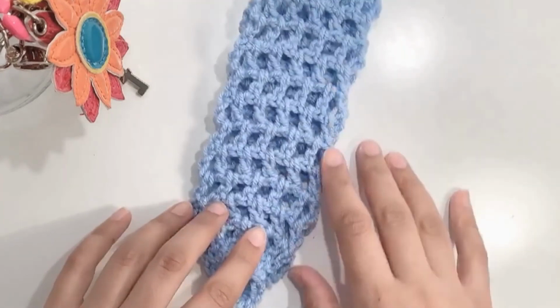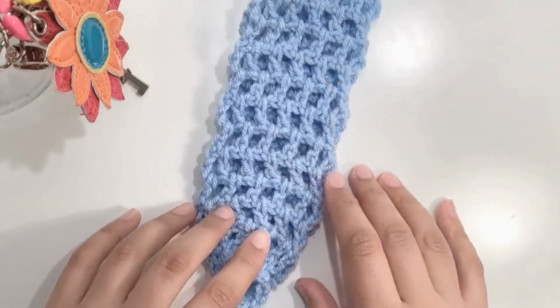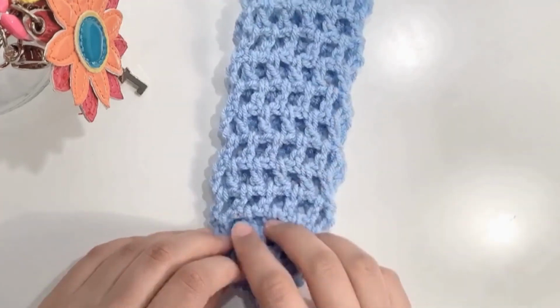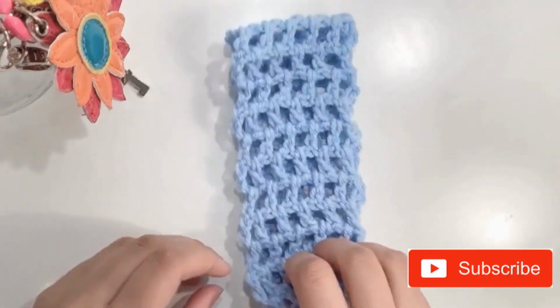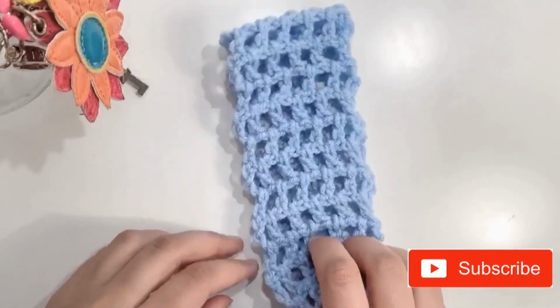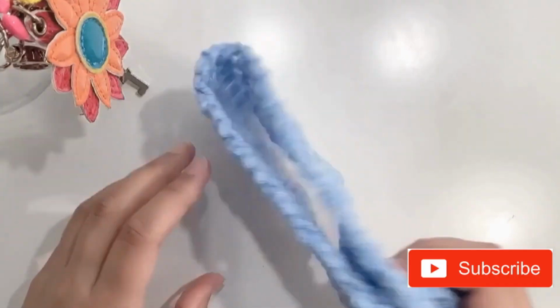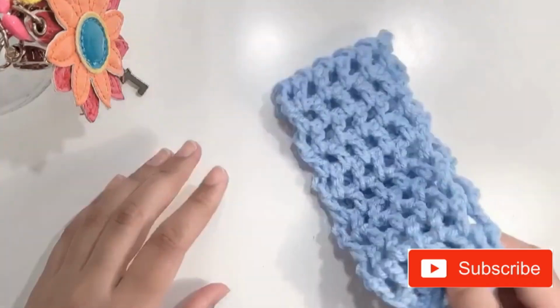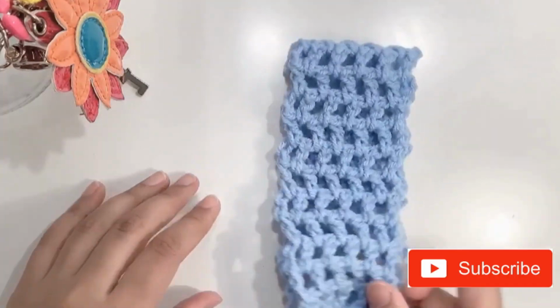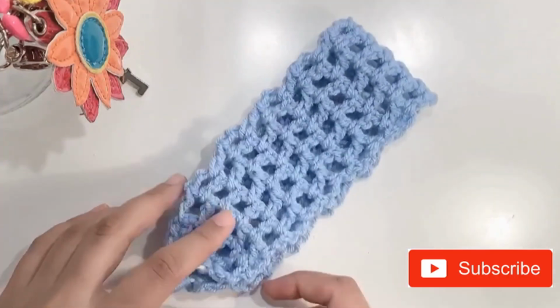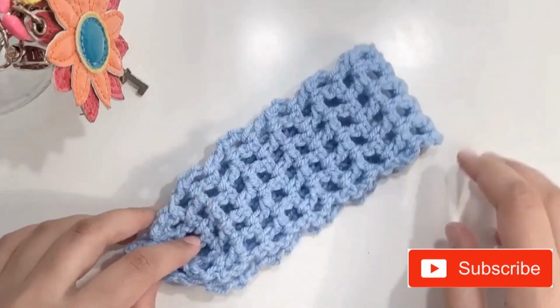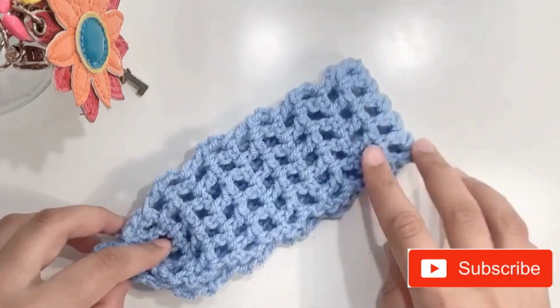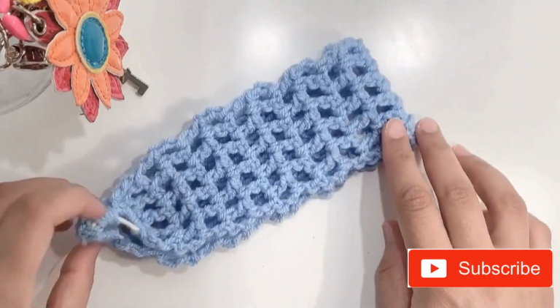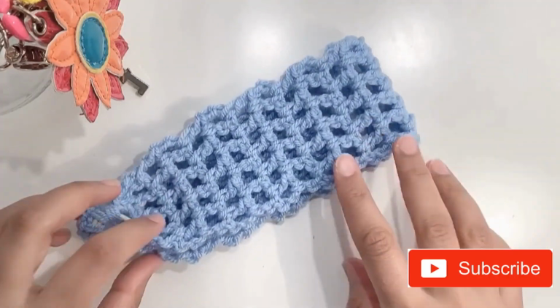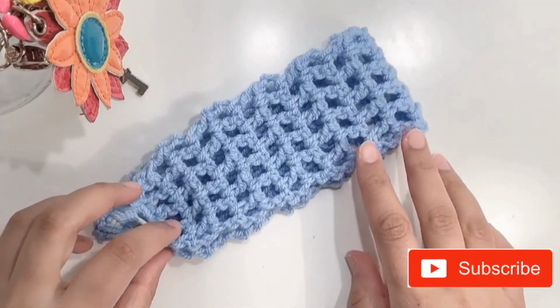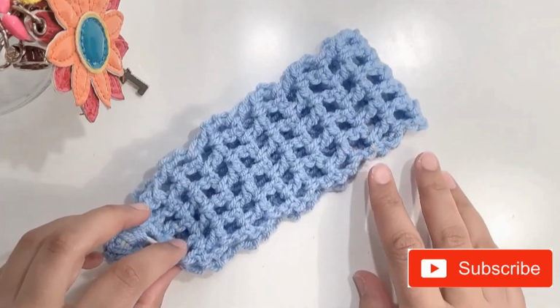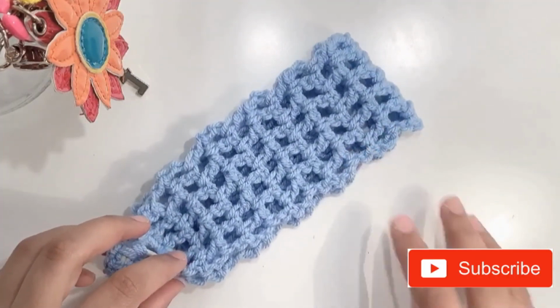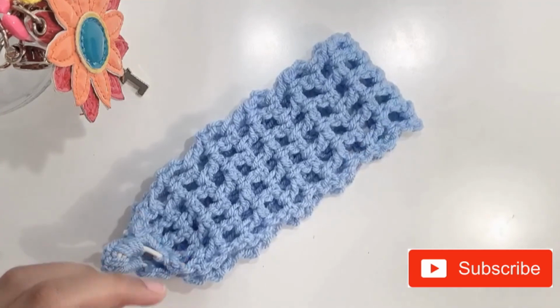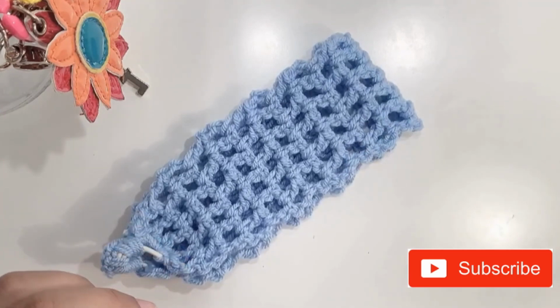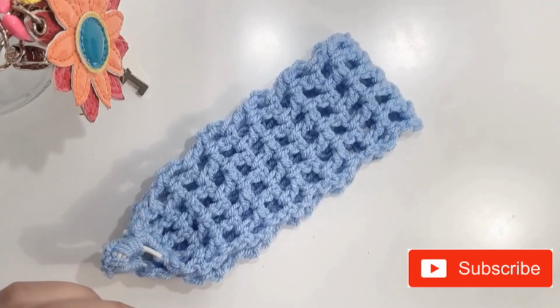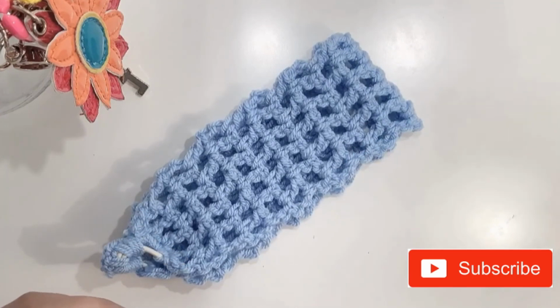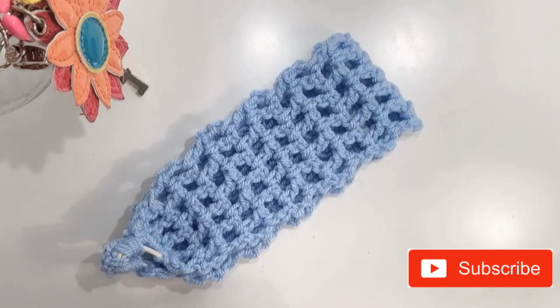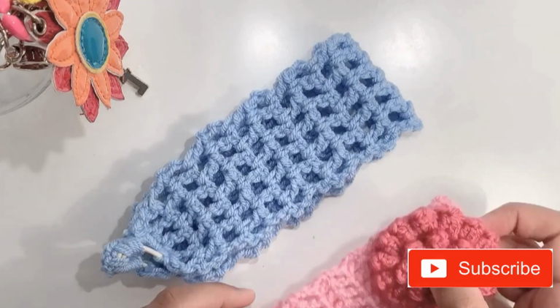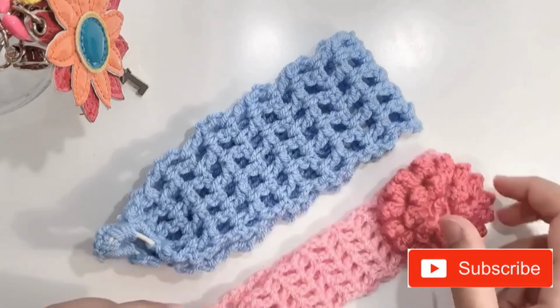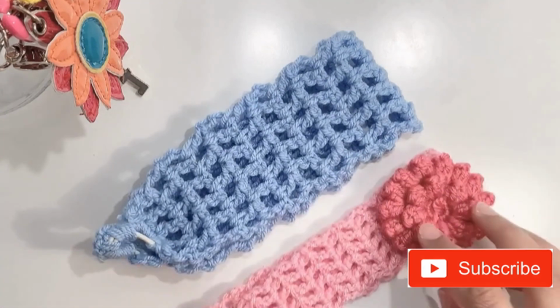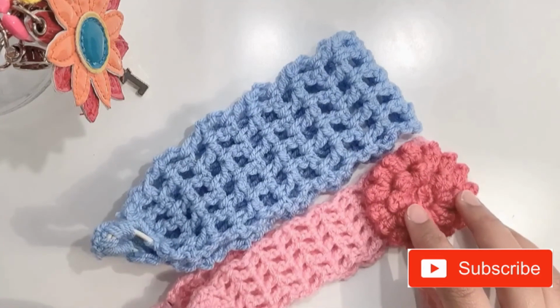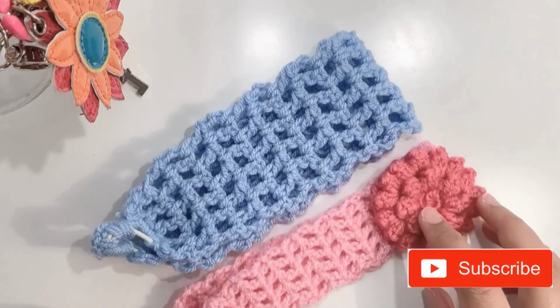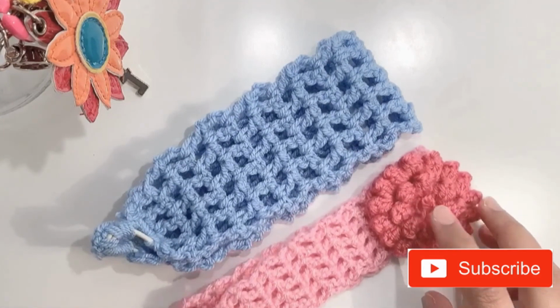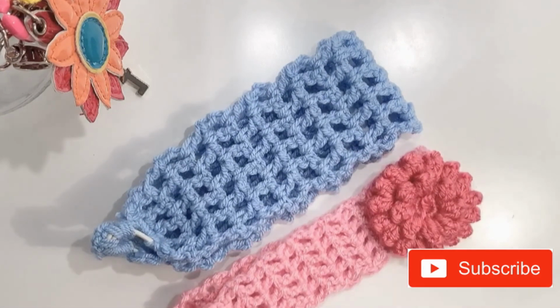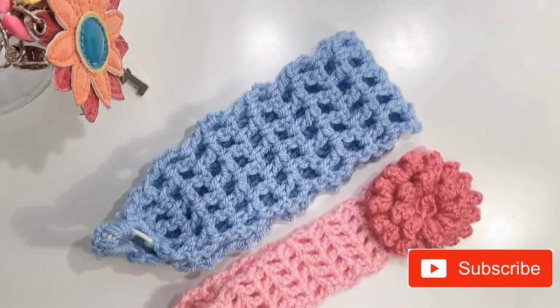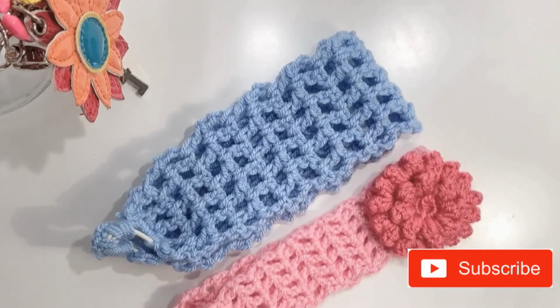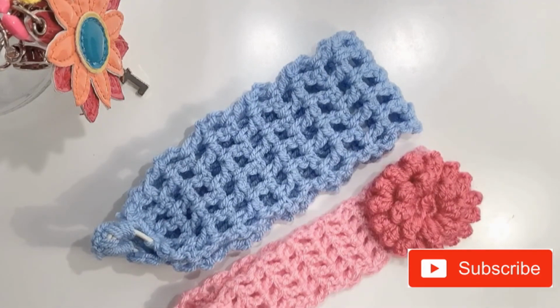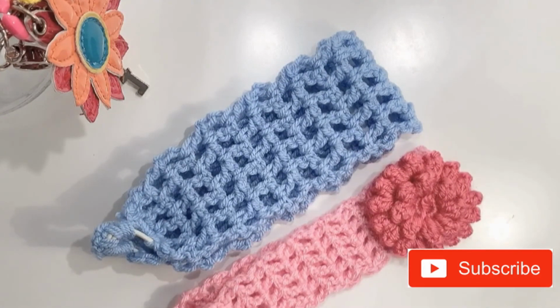What else would you like to see? Do comment and I'll see you in the next one. Thanks for watching.